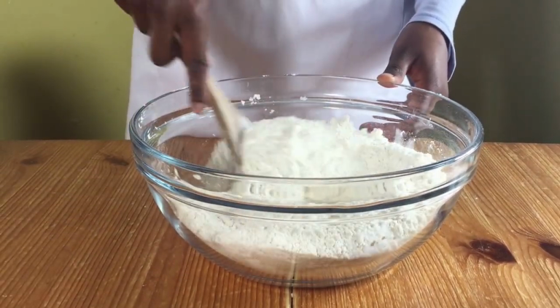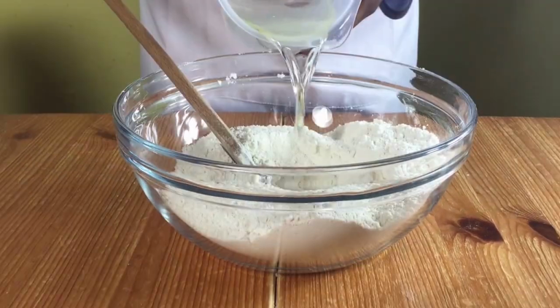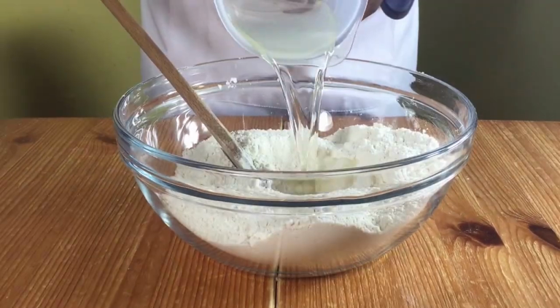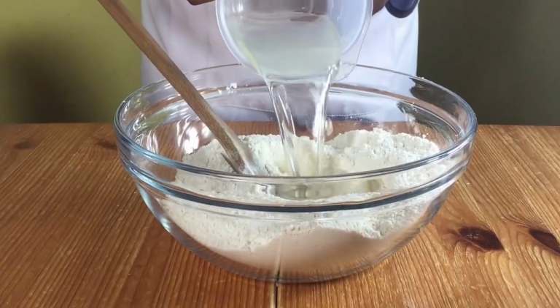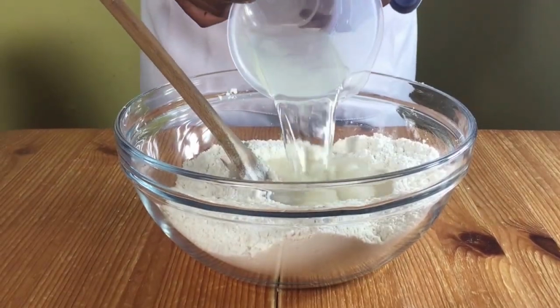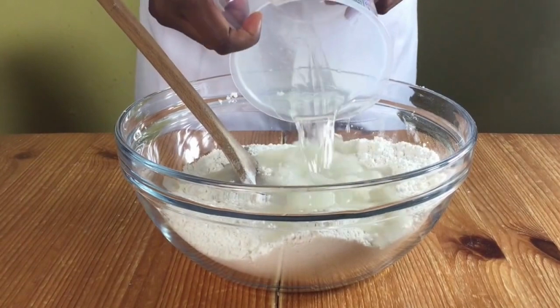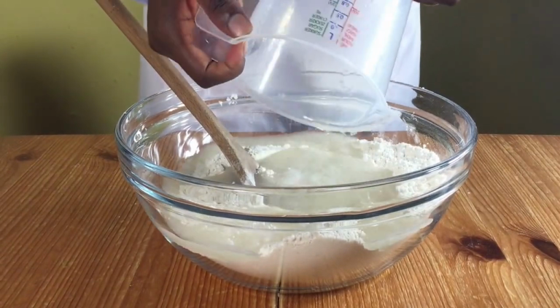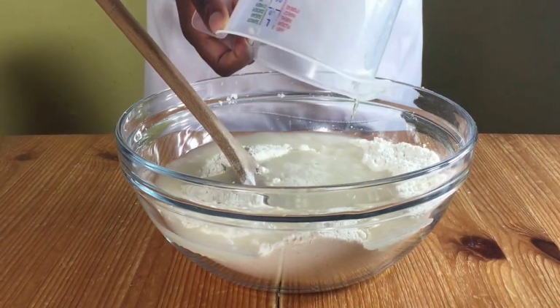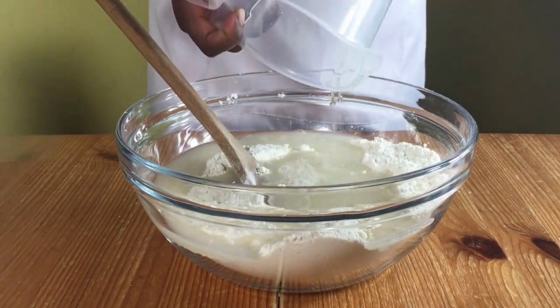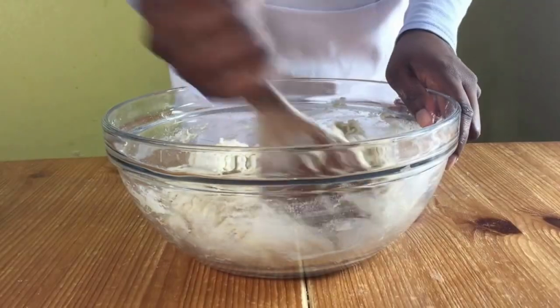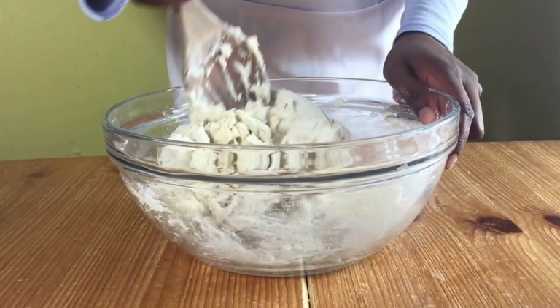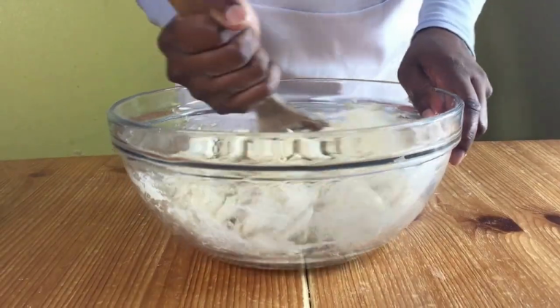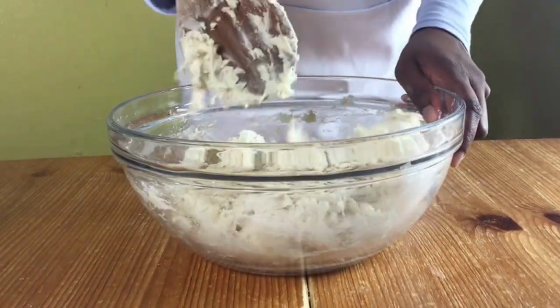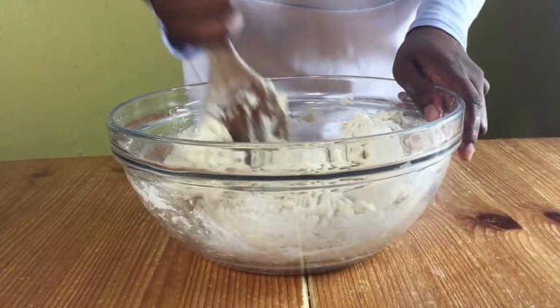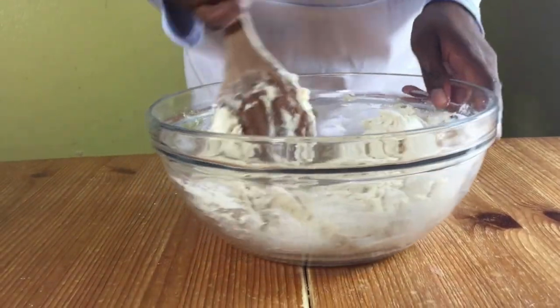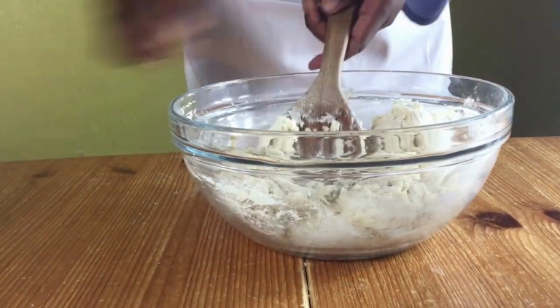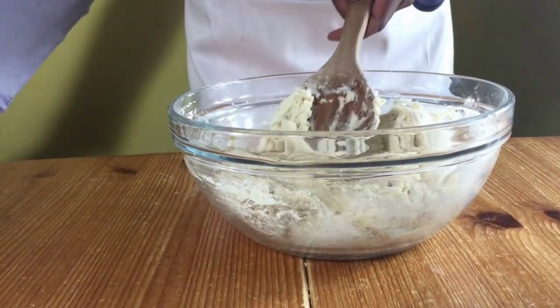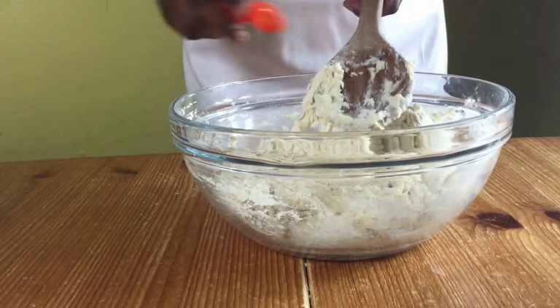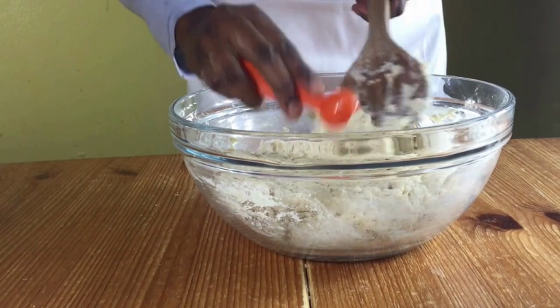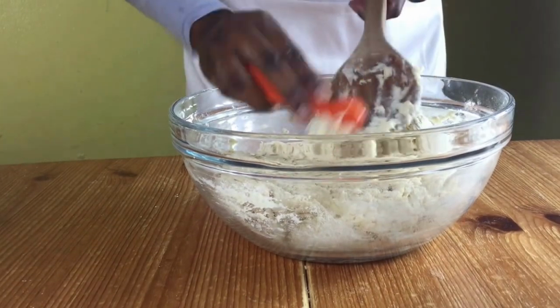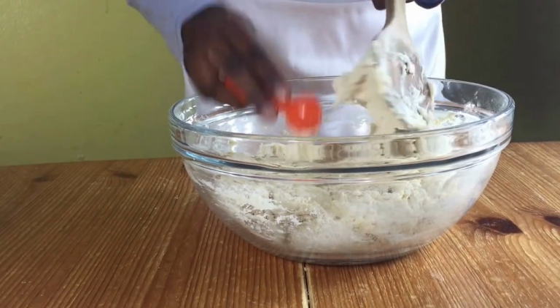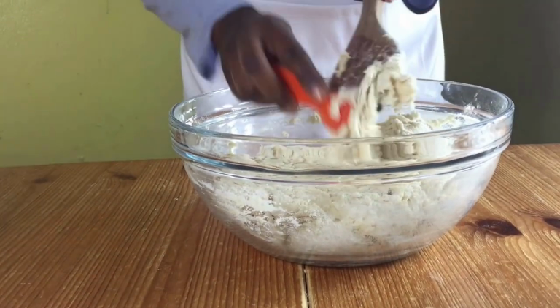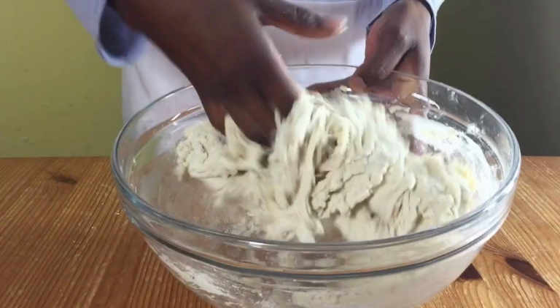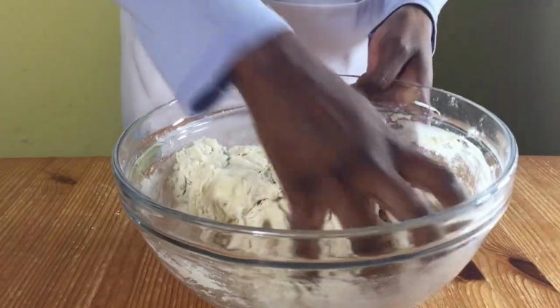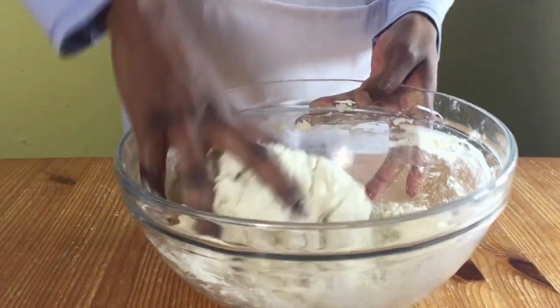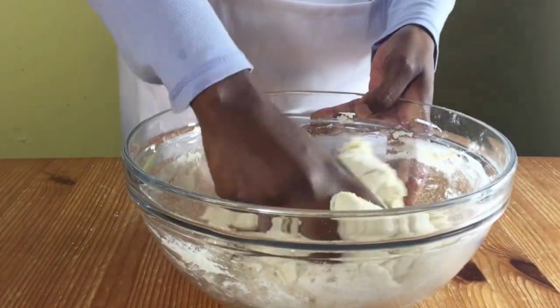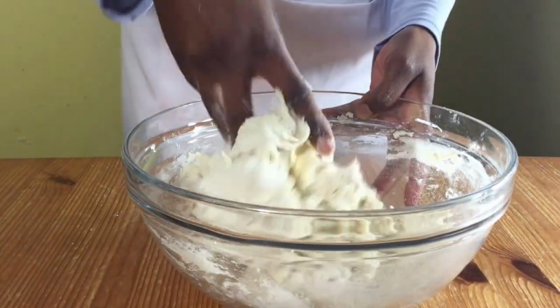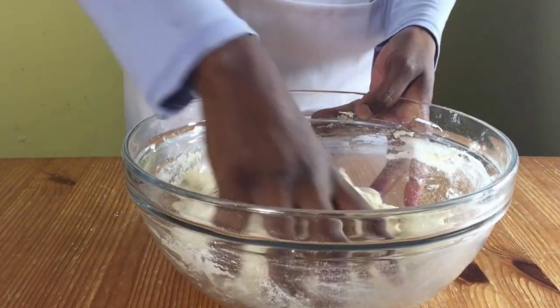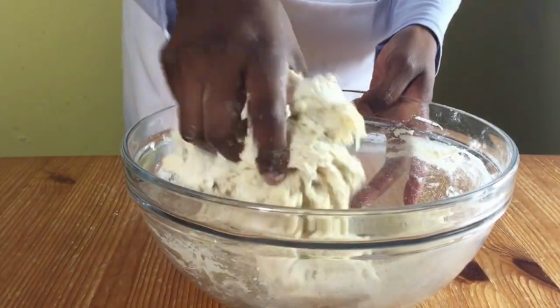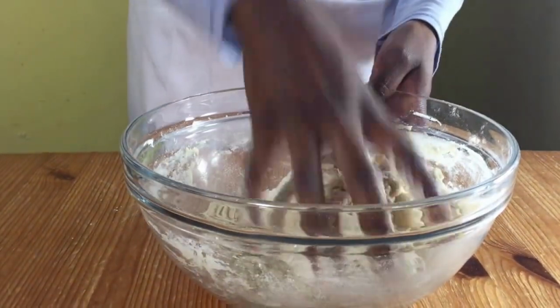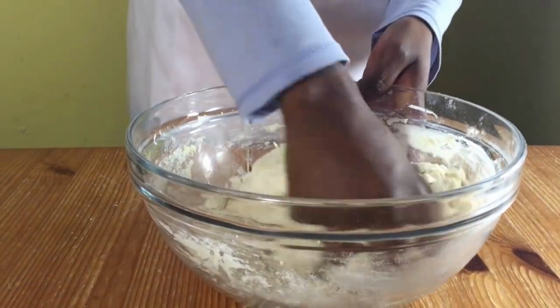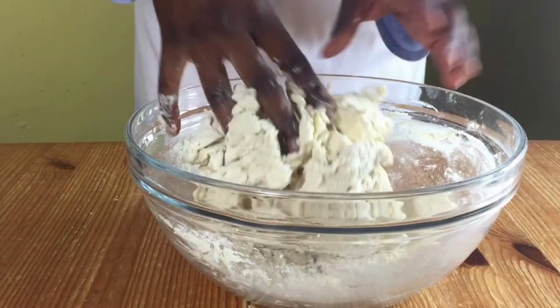Make a well in the center and then pour in your water and oil and mix with a wooden spoon until you can't mix it anymore, then put your wooden spoon to one side and use your hands to knead it in the bowl to gather it into a dough.